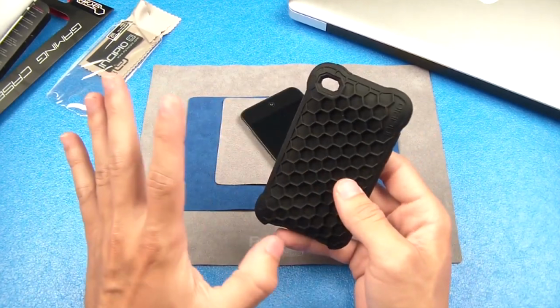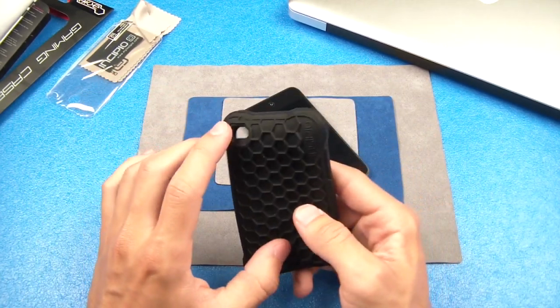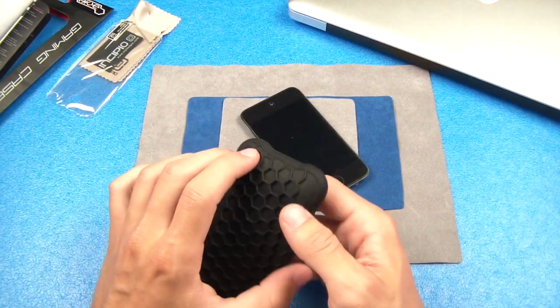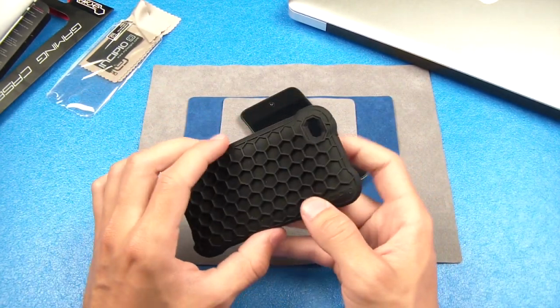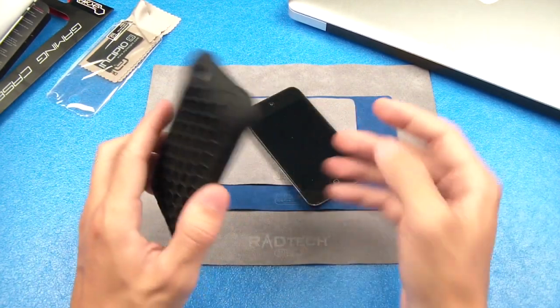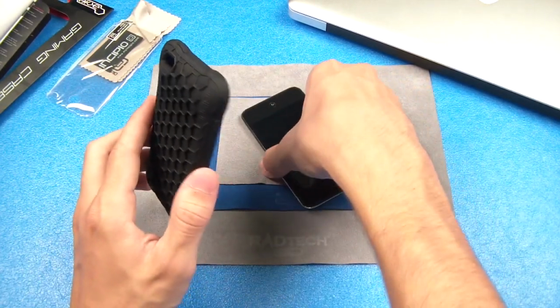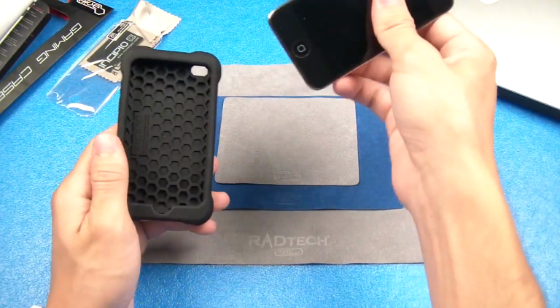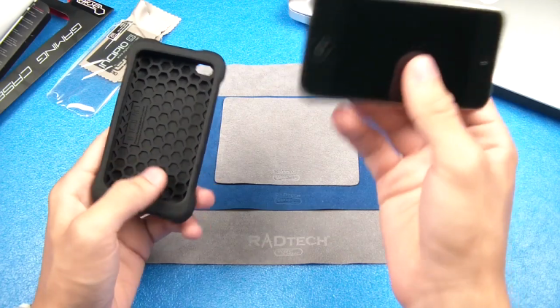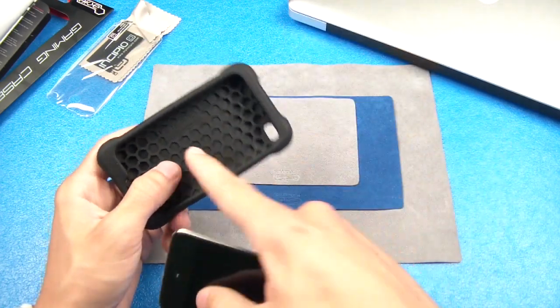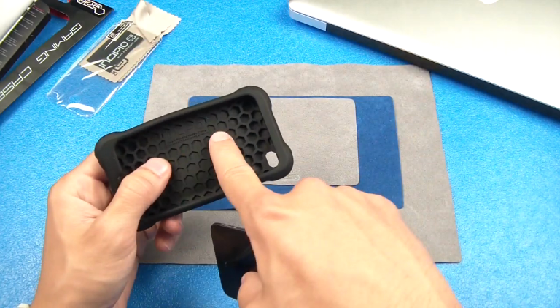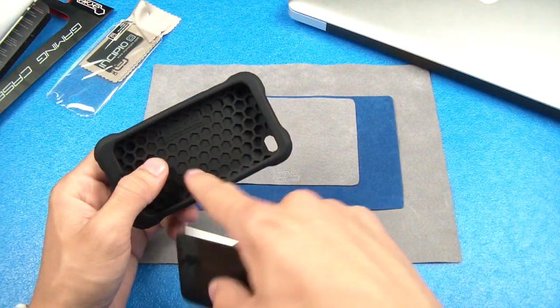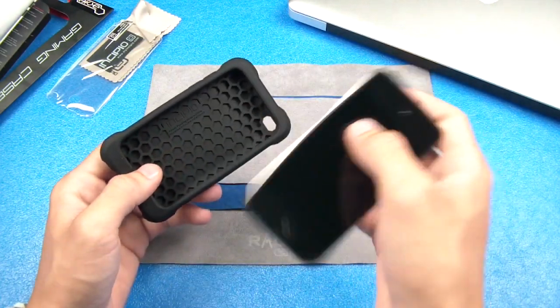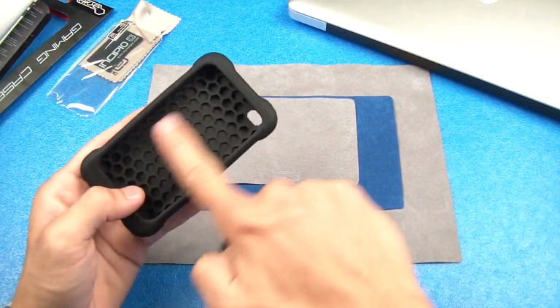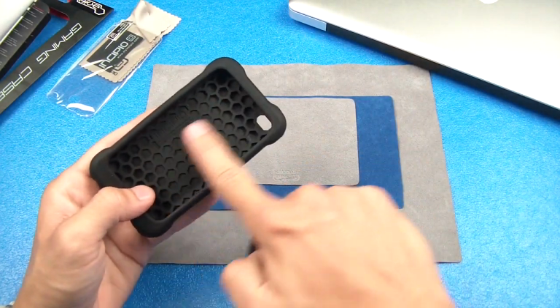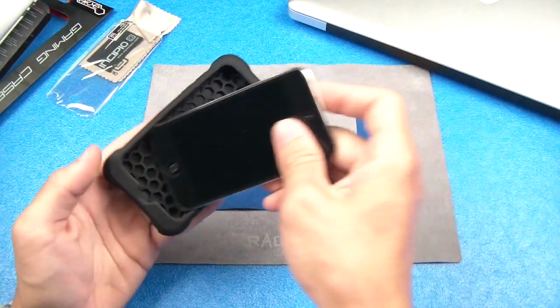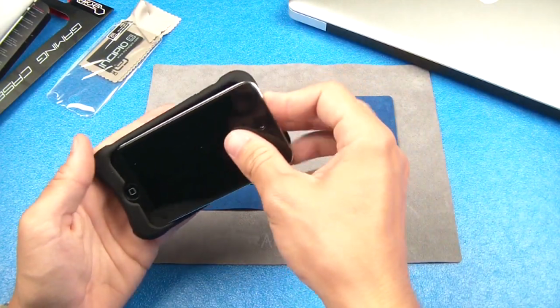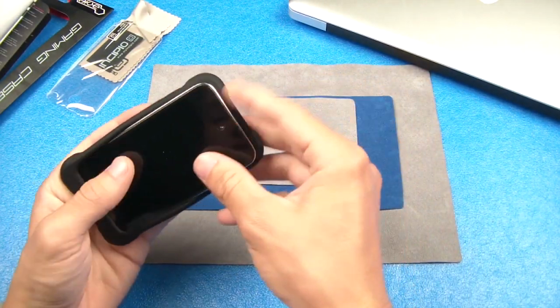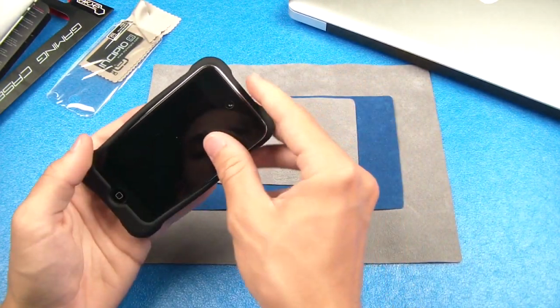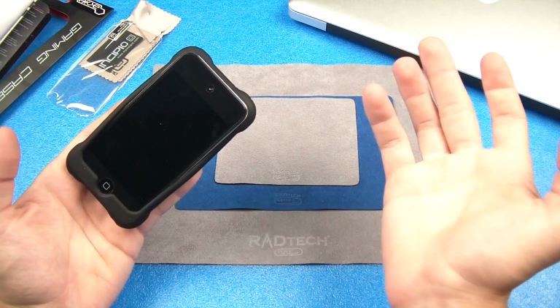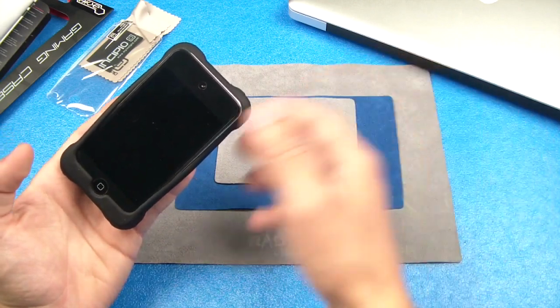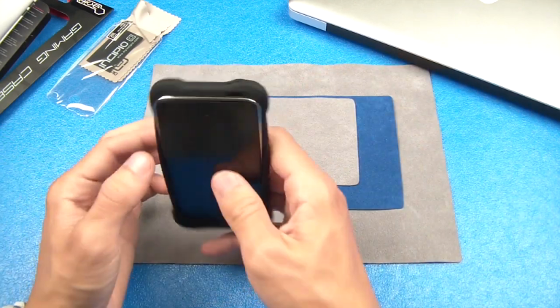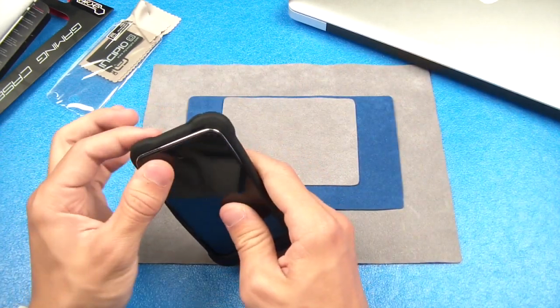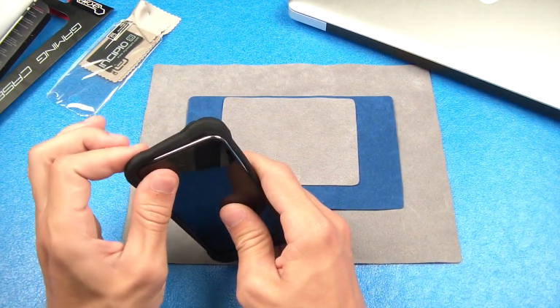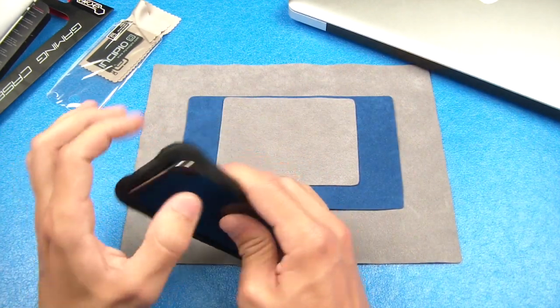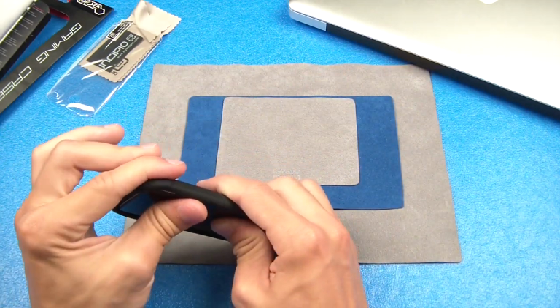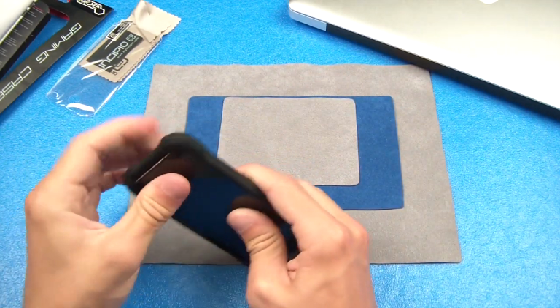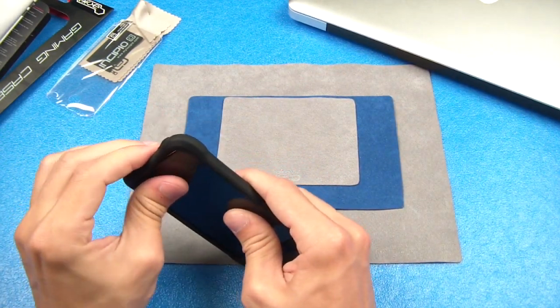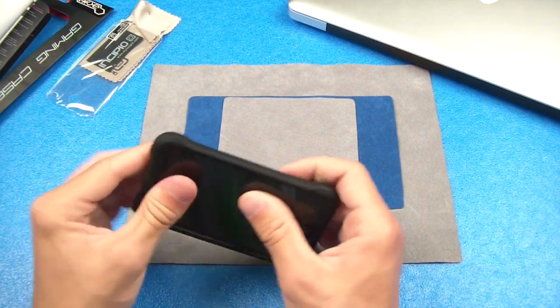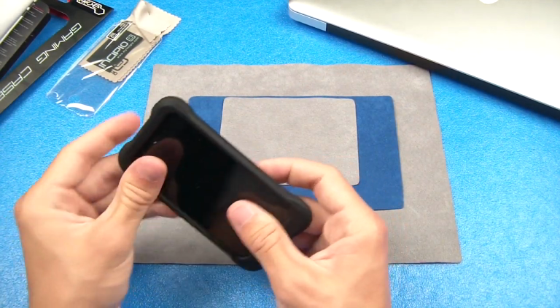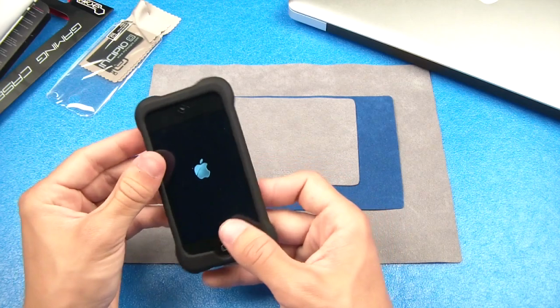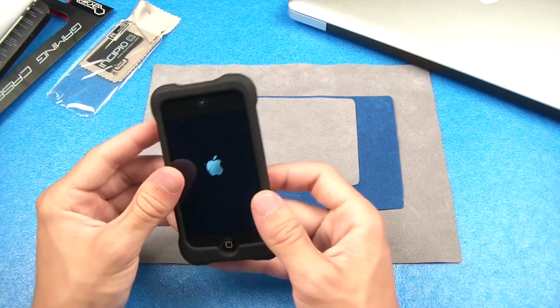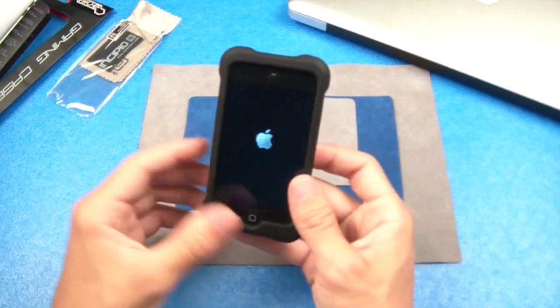So let's go ahead and put this on my iPod. You can see 'Incipio' printed on the inside, which is very smooth so you don't have anything scratching your iPod. Slide it down there, pull up one corner, pull up the next, and massage the rest into place and you will be good to go.